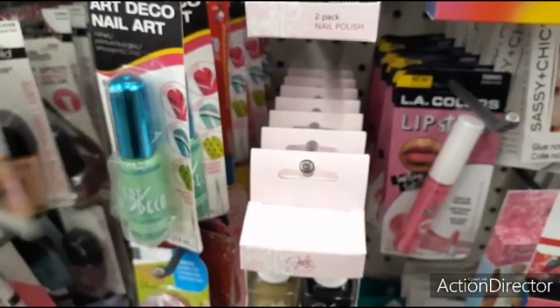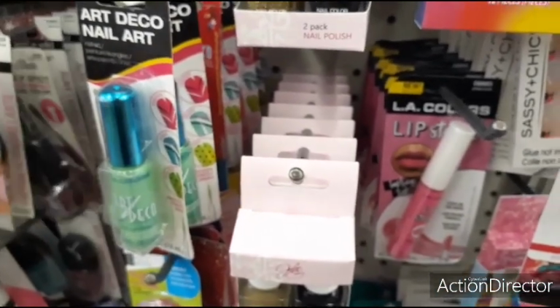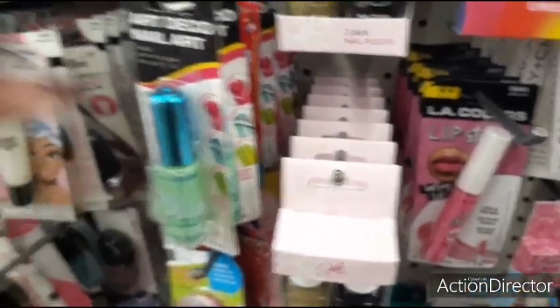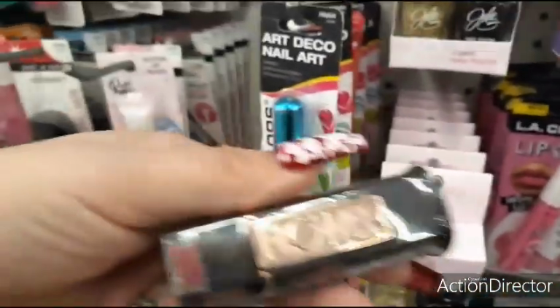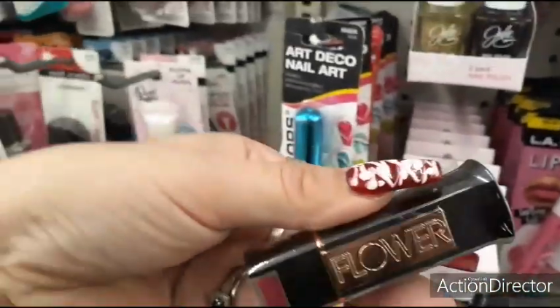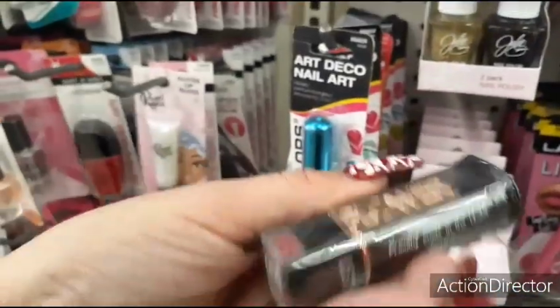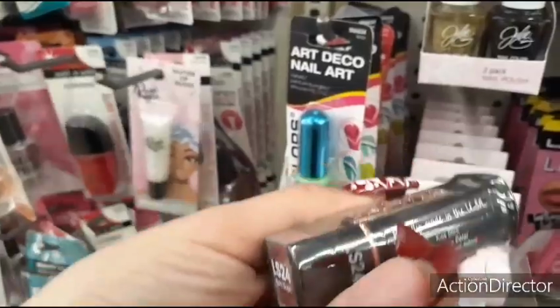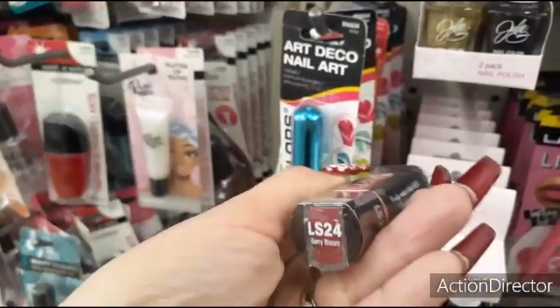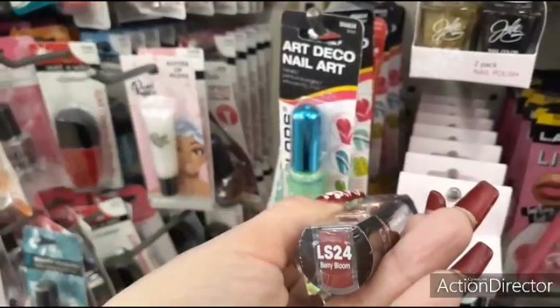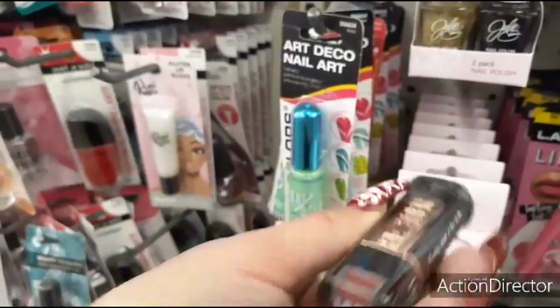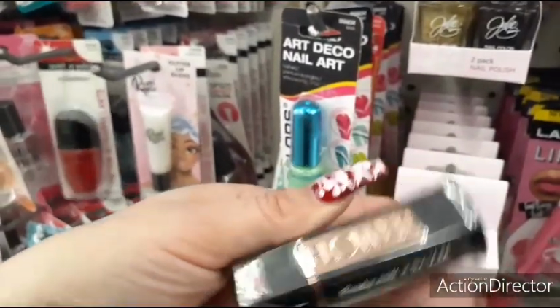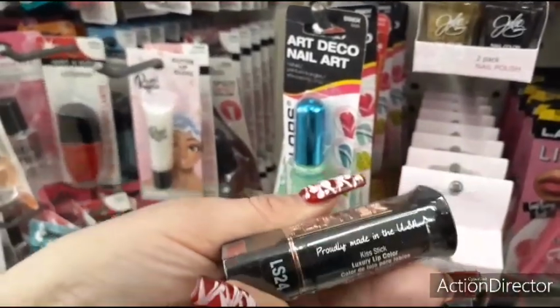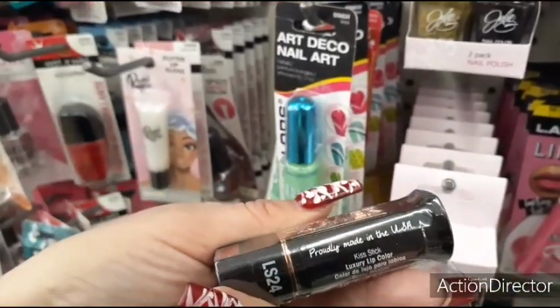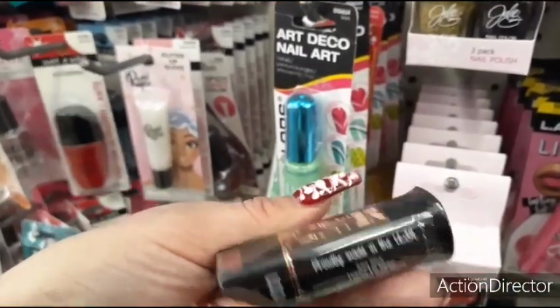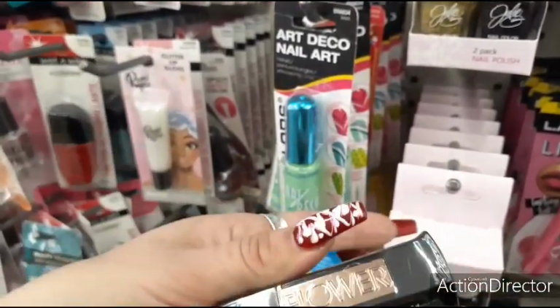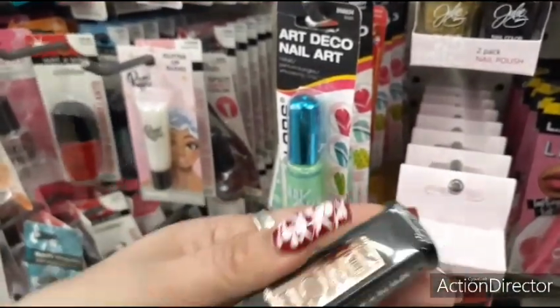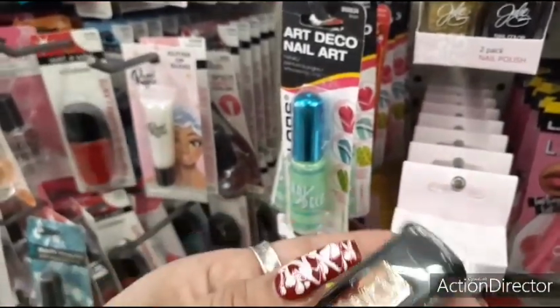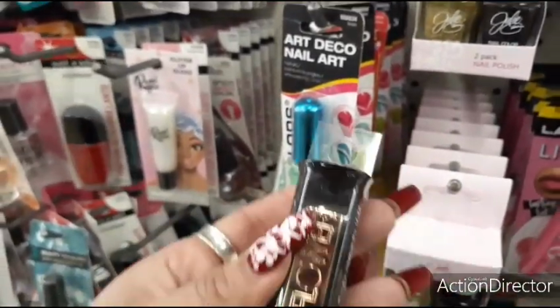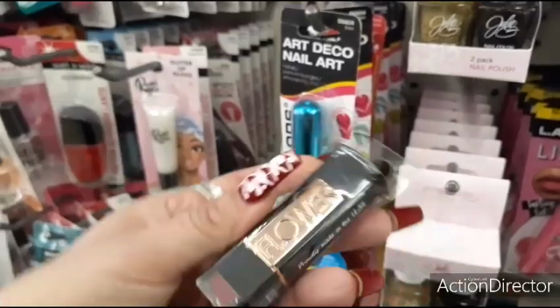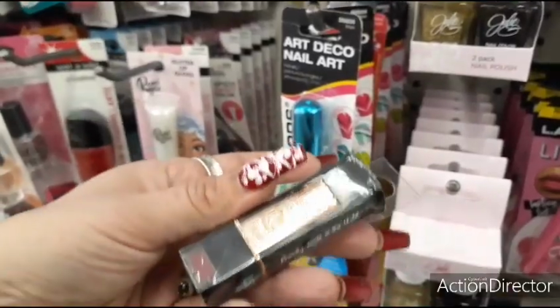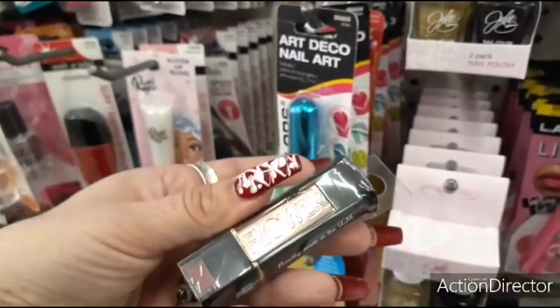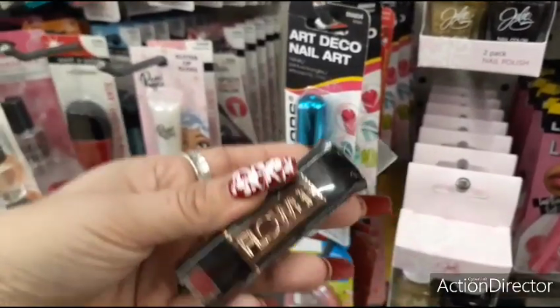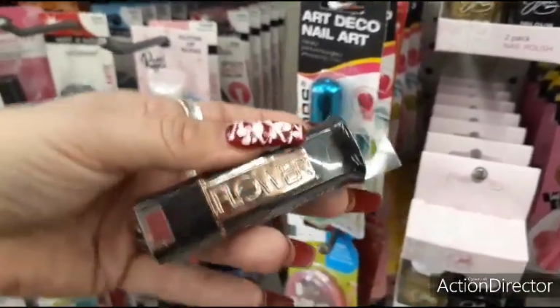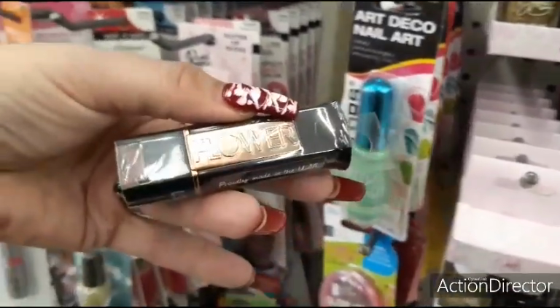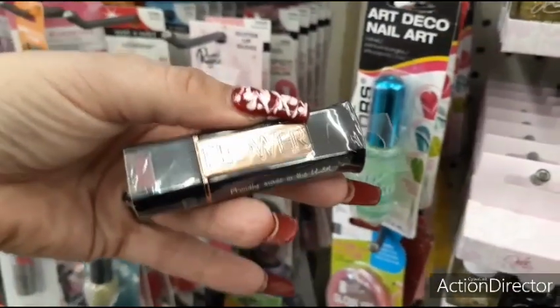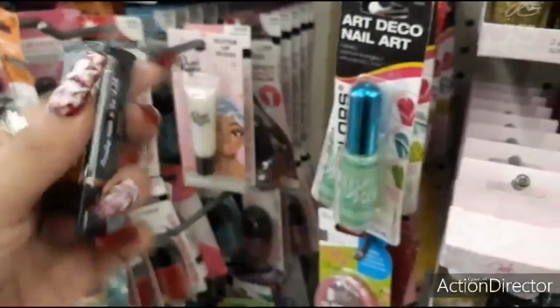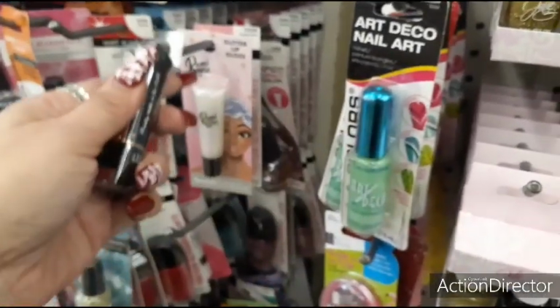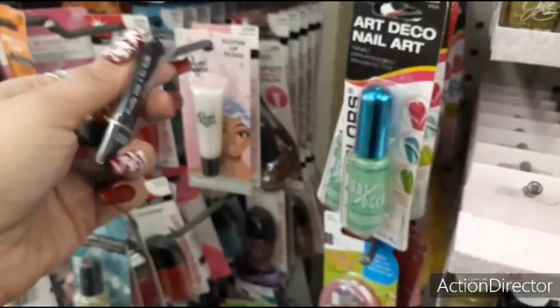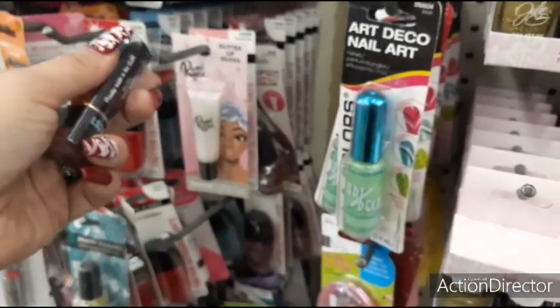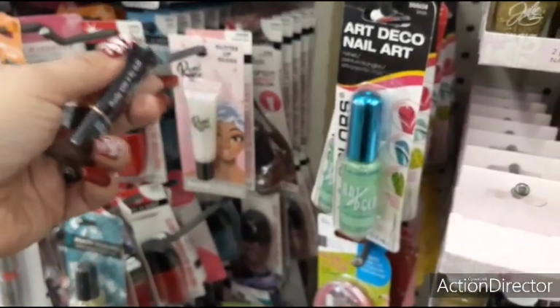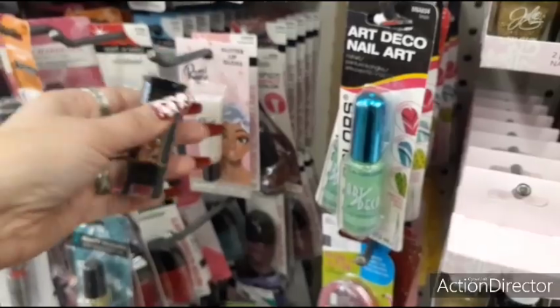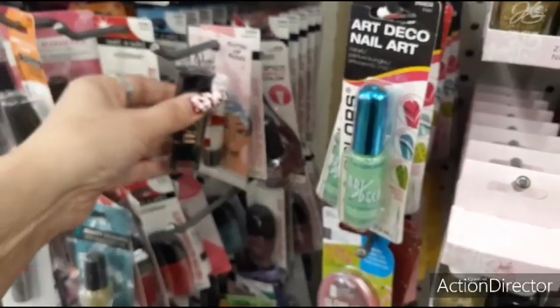Here we have a flower lipstick. This is in Berry Bloom by Drew Barrymore. That would be an awesome little gift inside one of those cute makeup bags. Just found that right now.